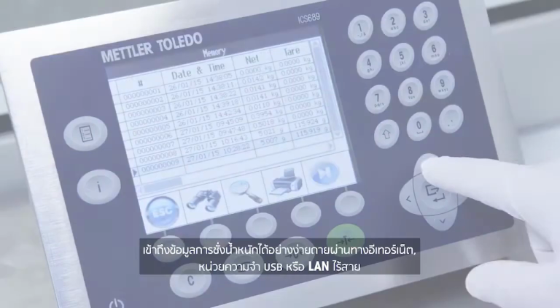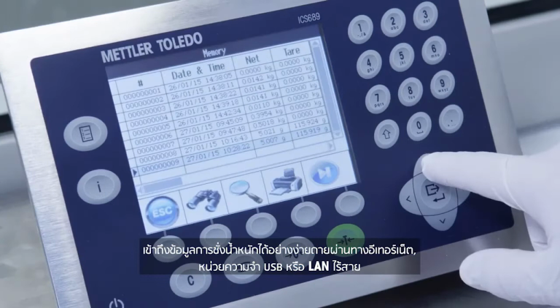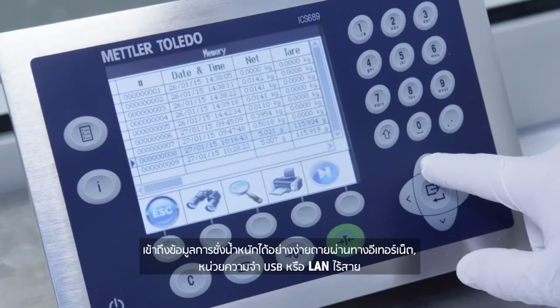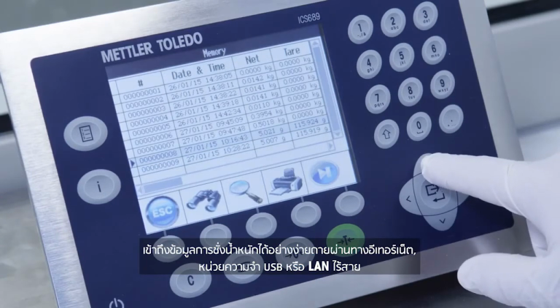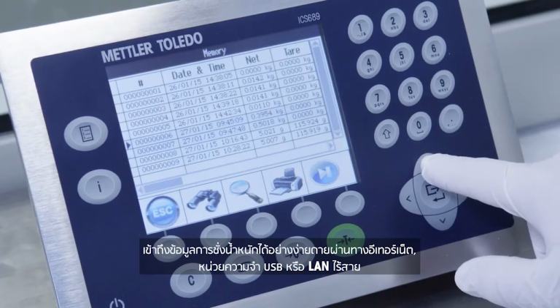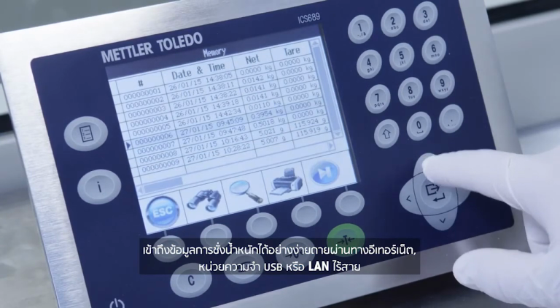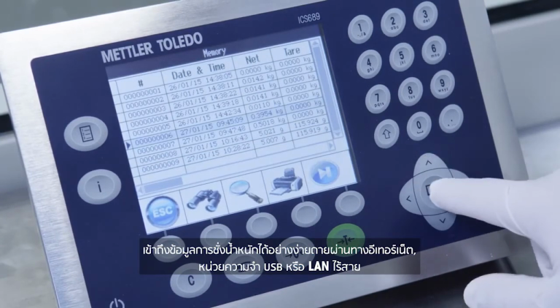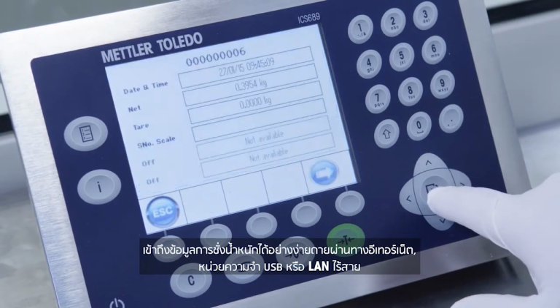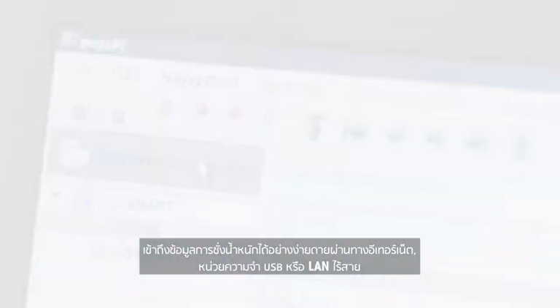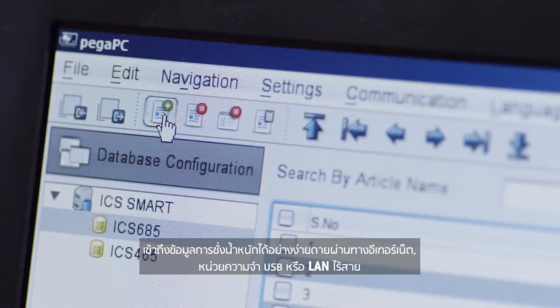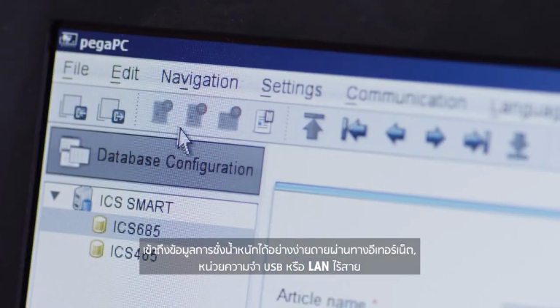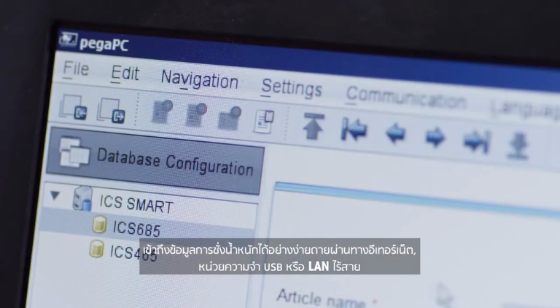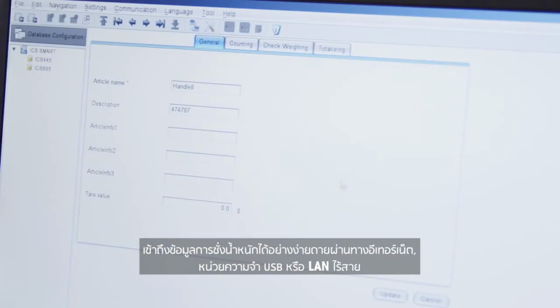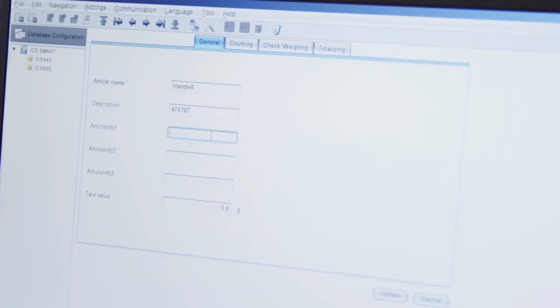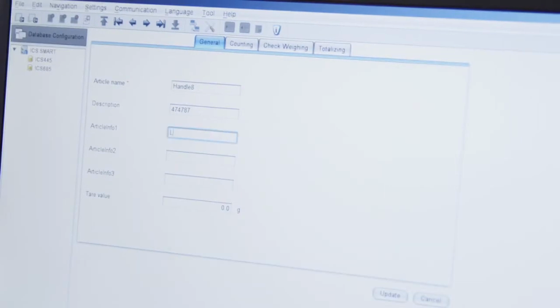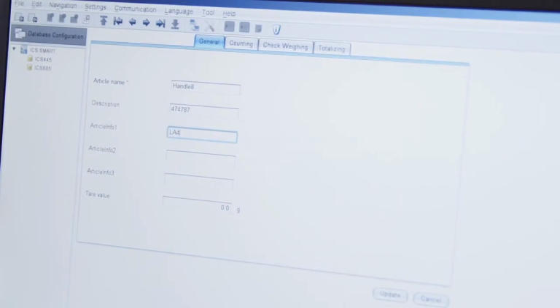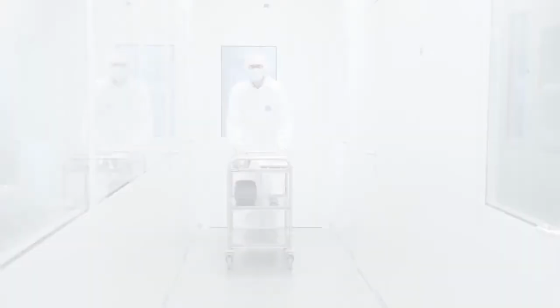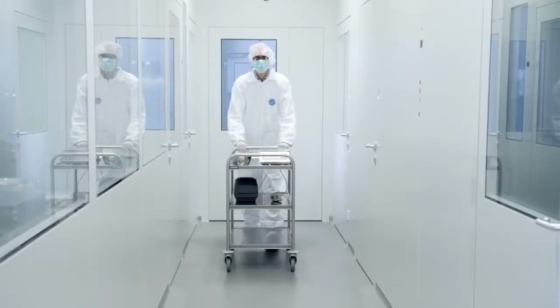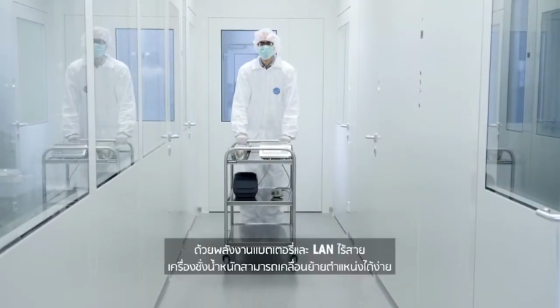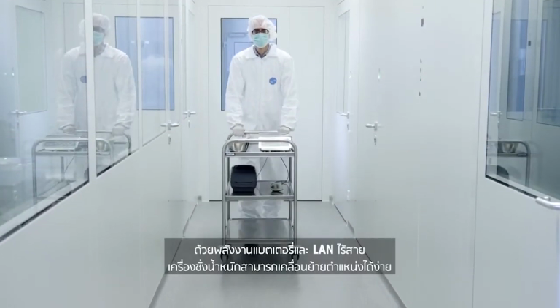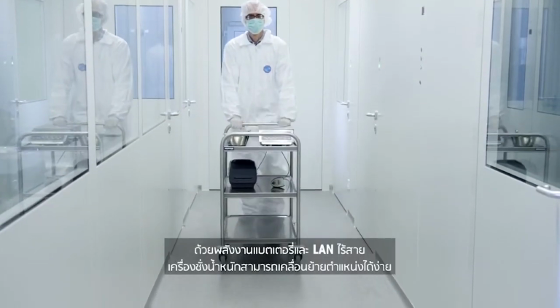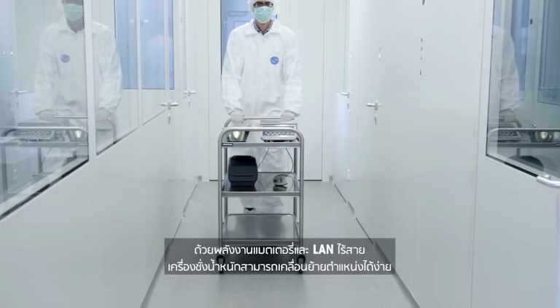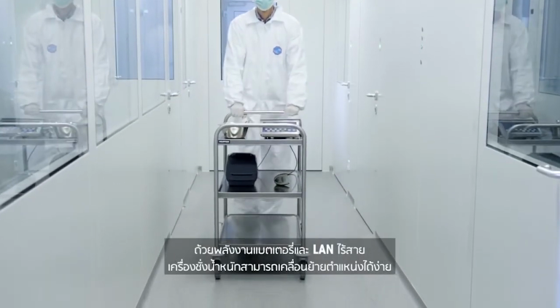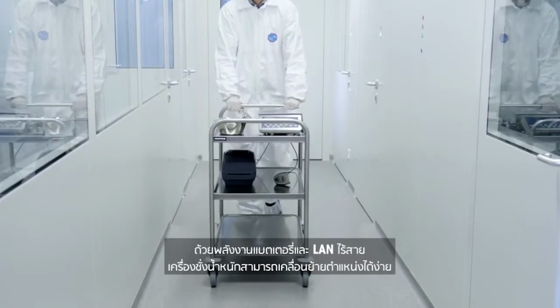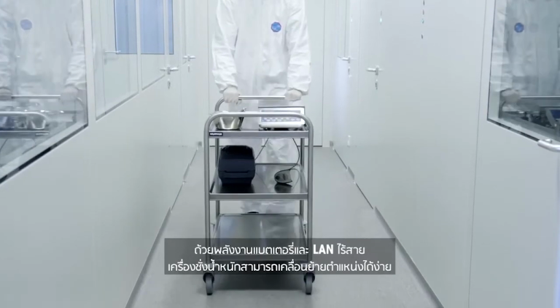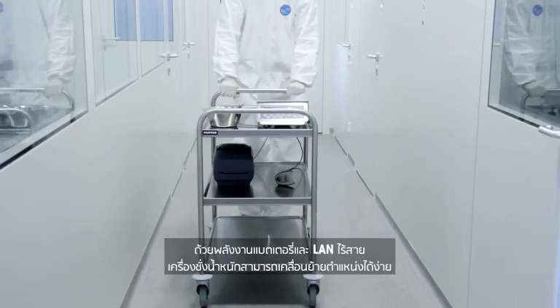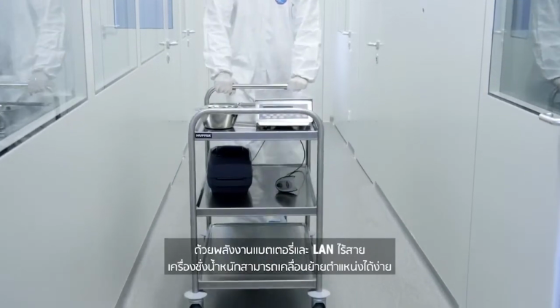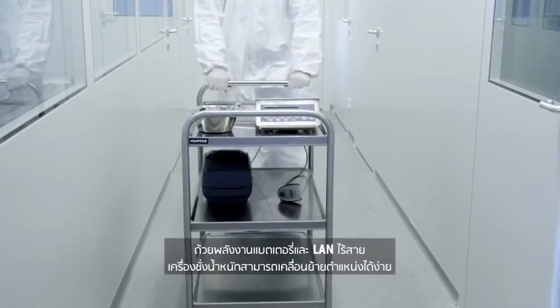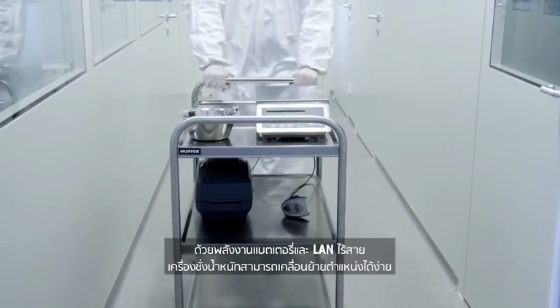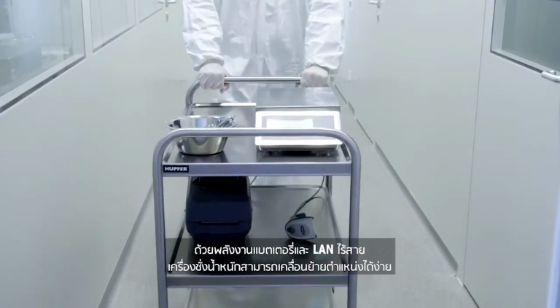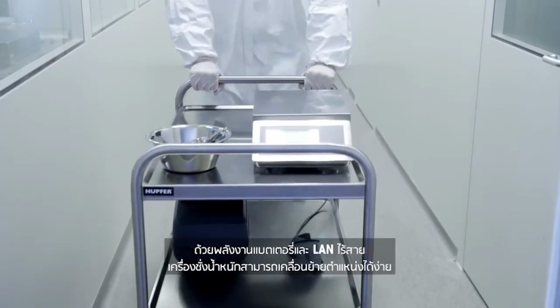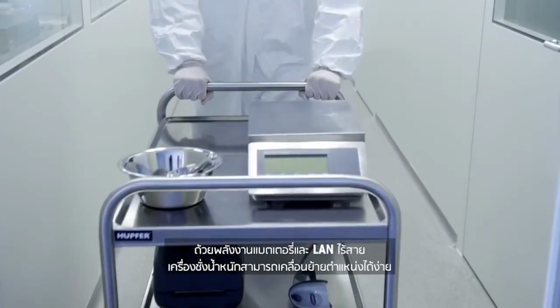Easily access weighing data via Ethernet, USB memory stick or wireless LAN. Thanks to battery power and wireless LAN, the scale can be easily moved from one location to another.